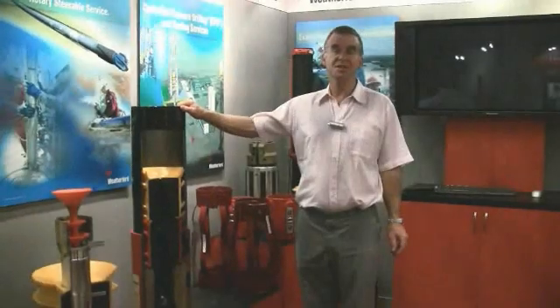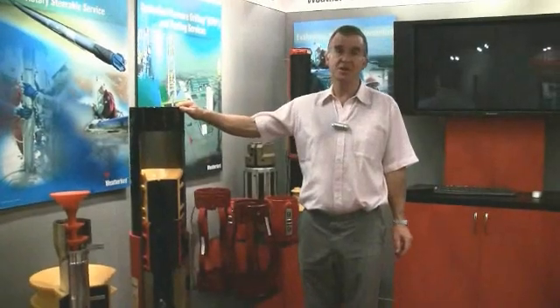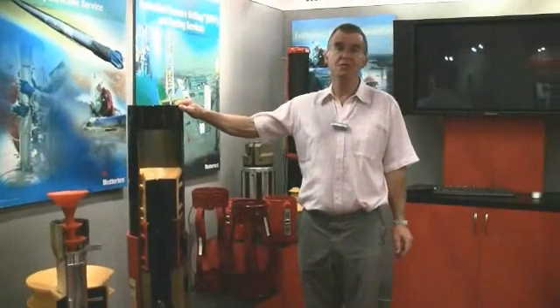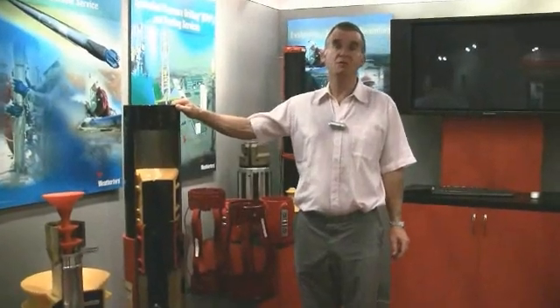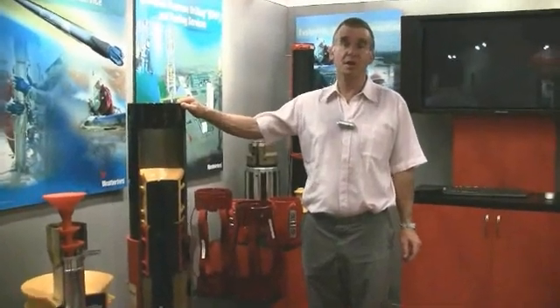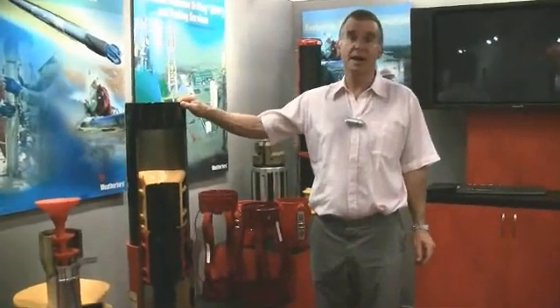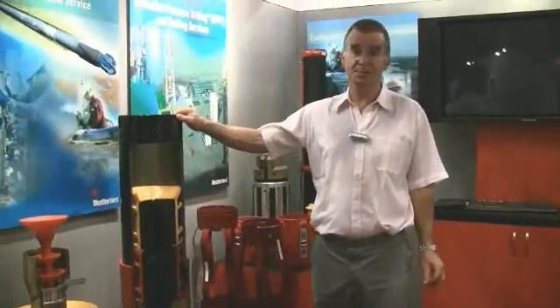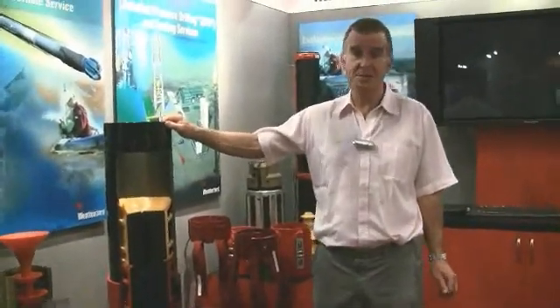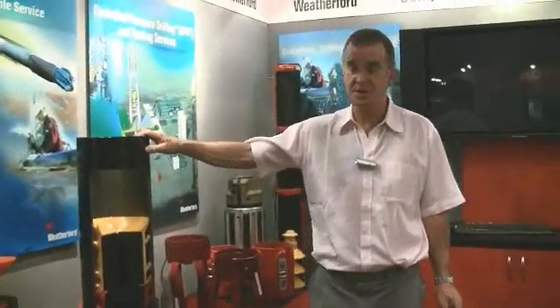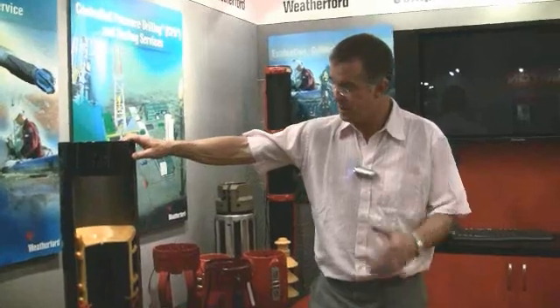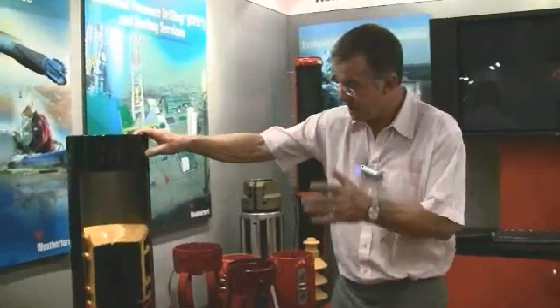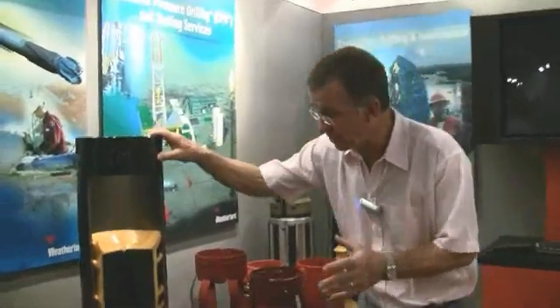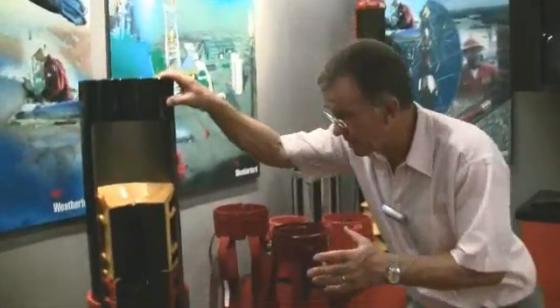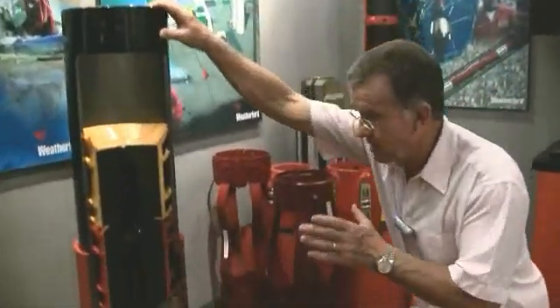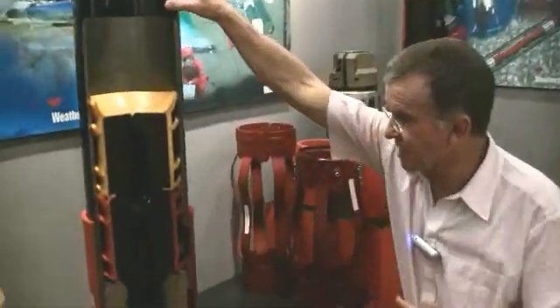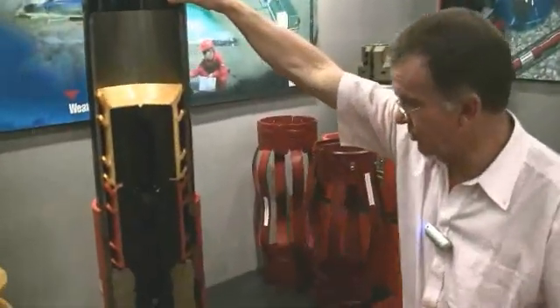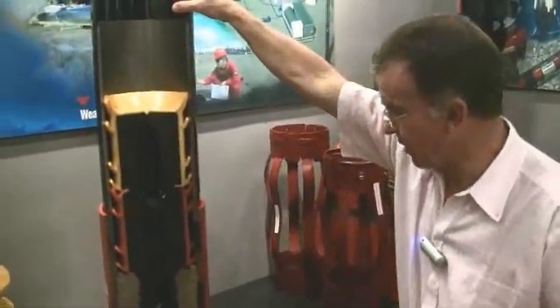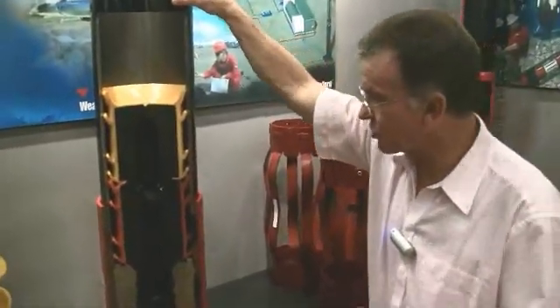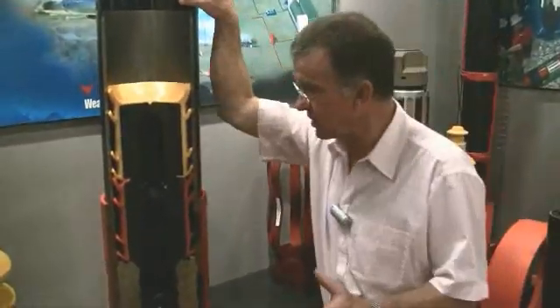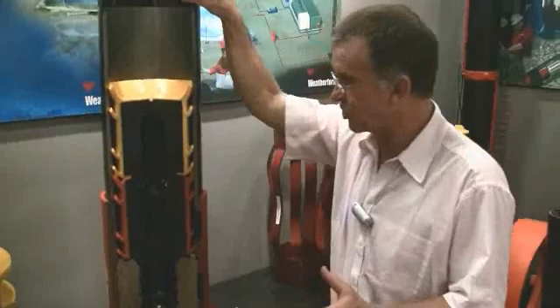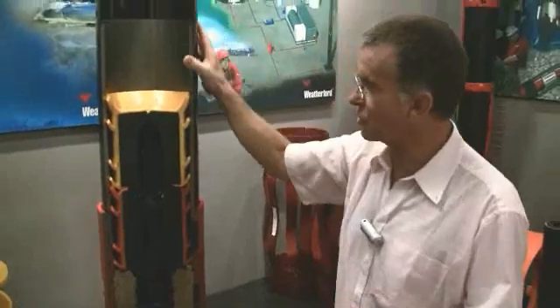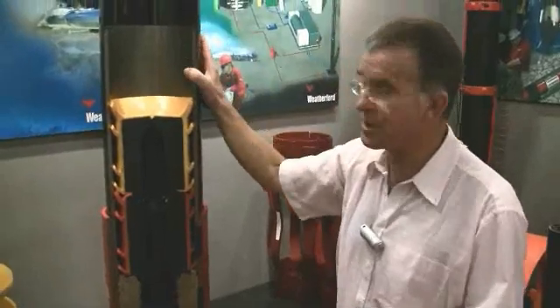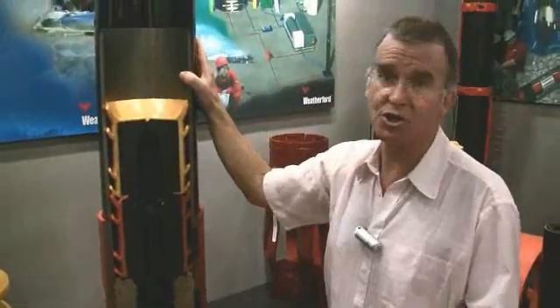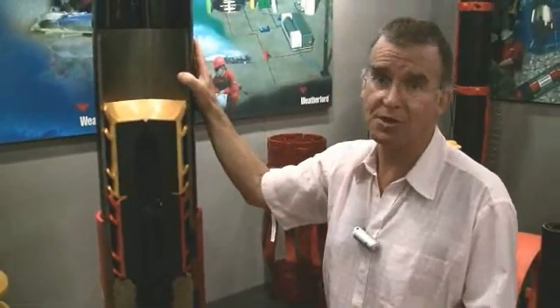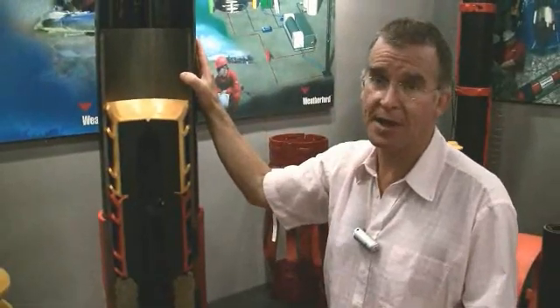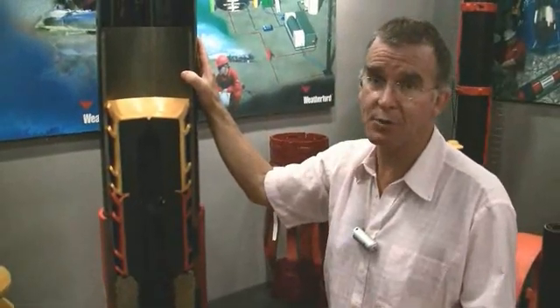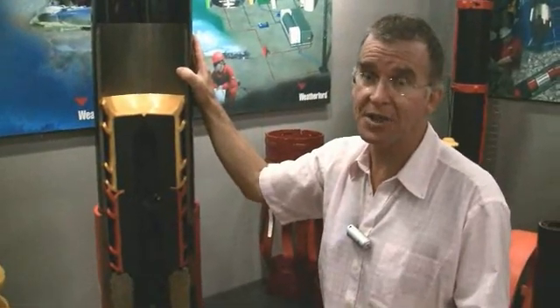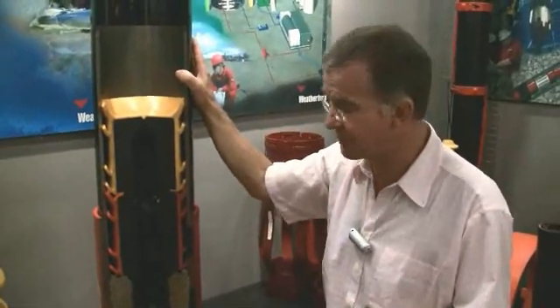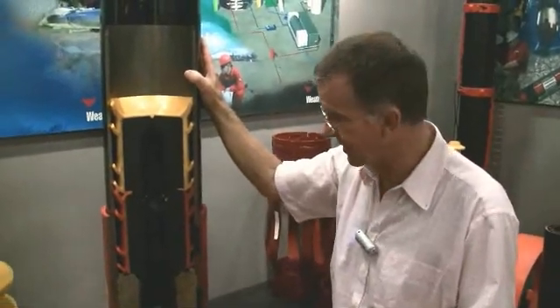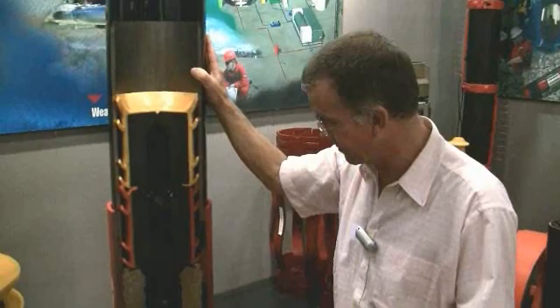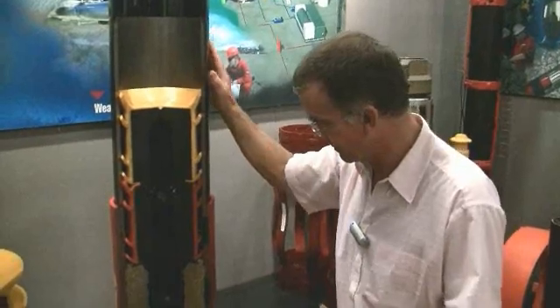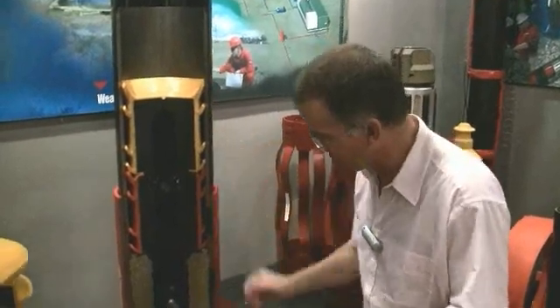Casing Cementation: Float Collar and Displacement Plugs. Here we're looking at a section through a float collar, showing the two plugs — the top and bottom plug — as they would be at the end of the cement job.